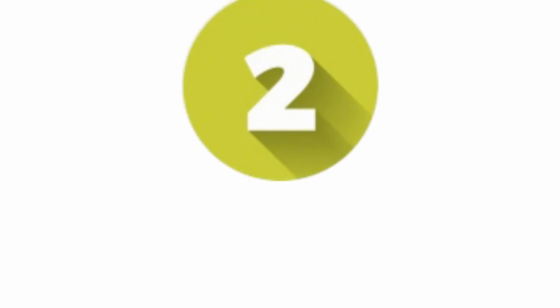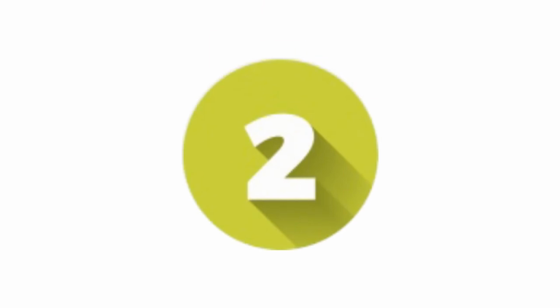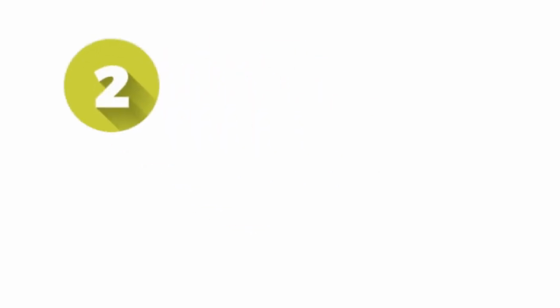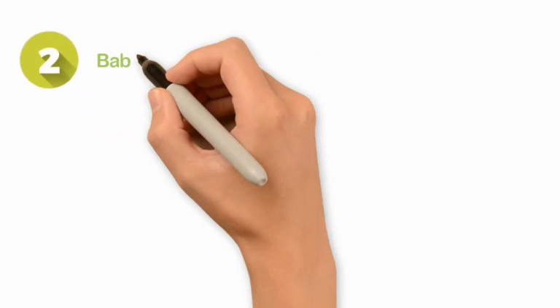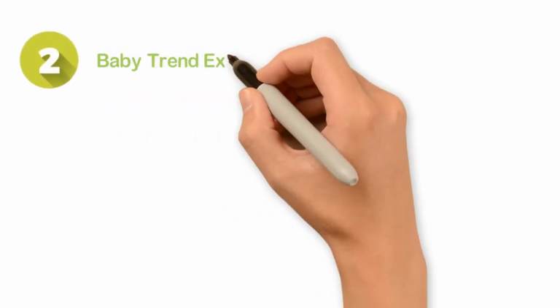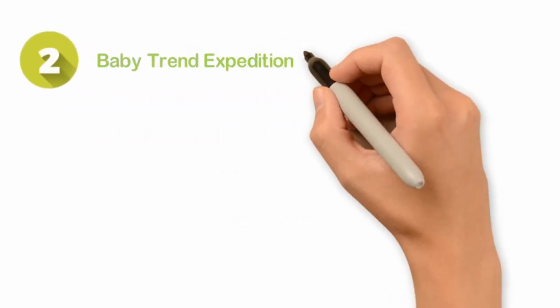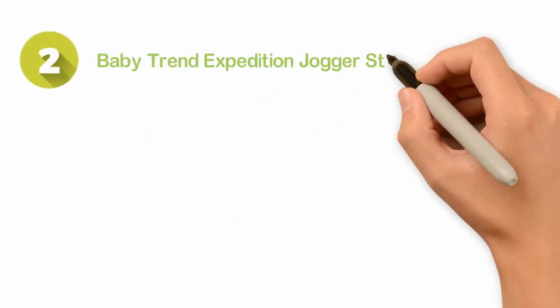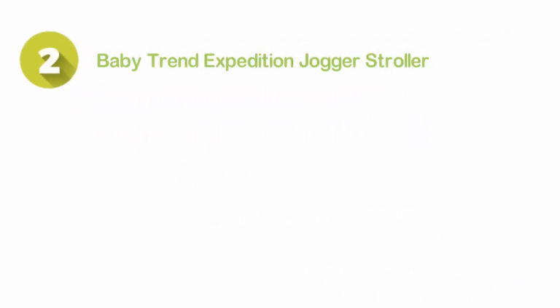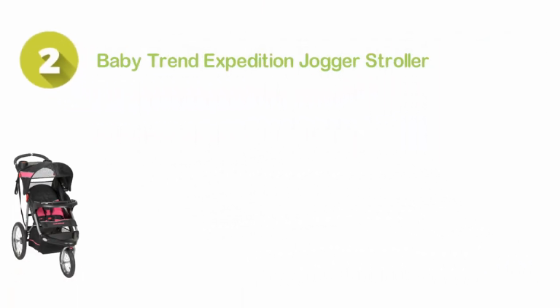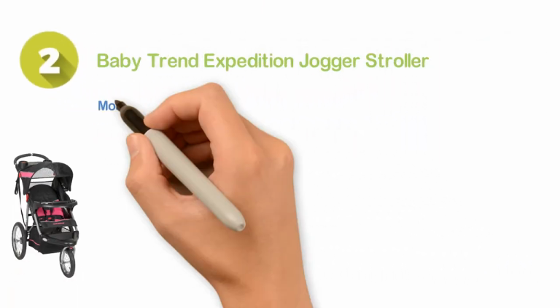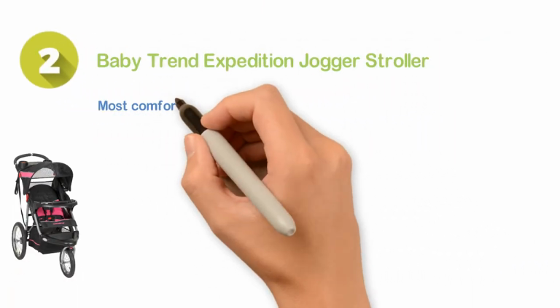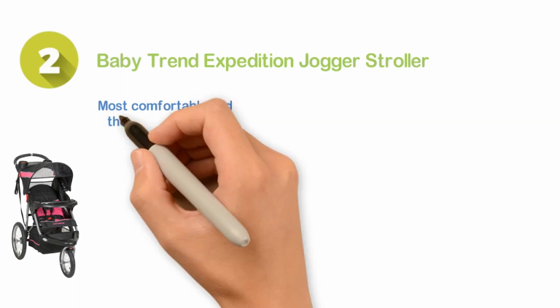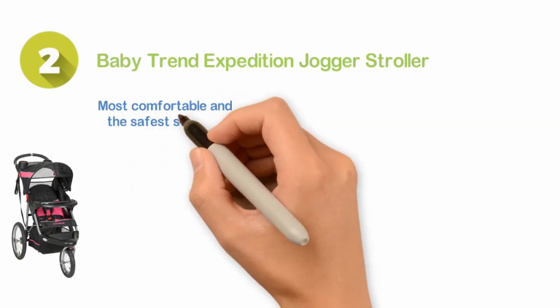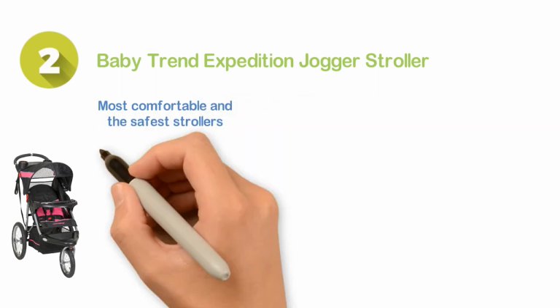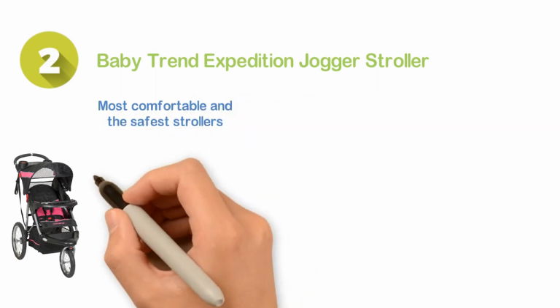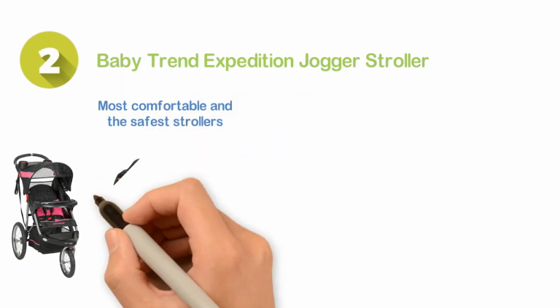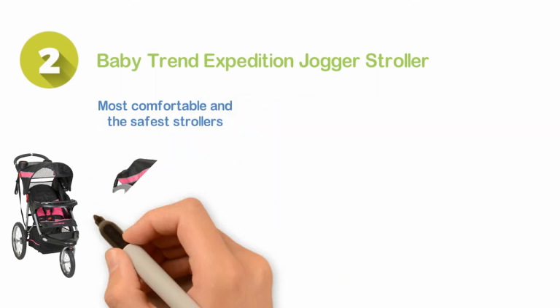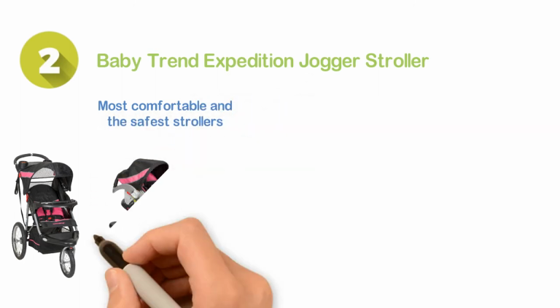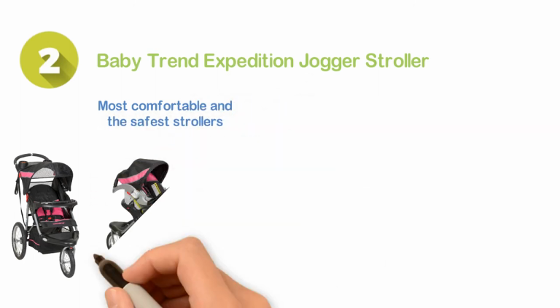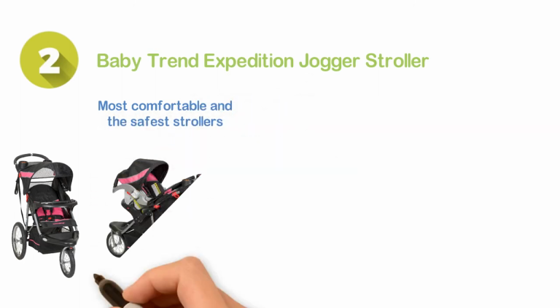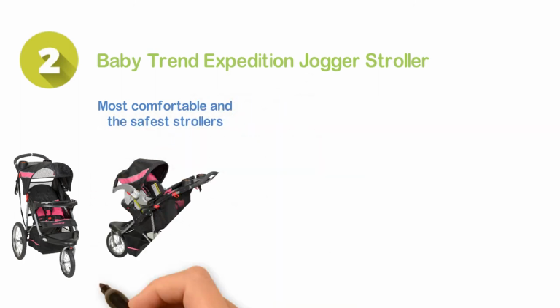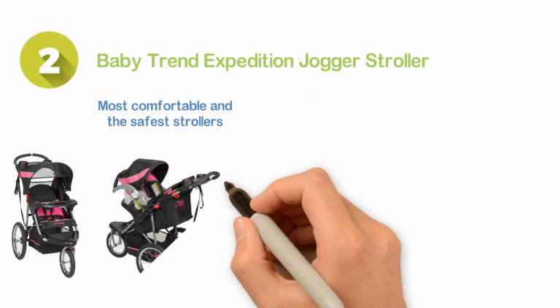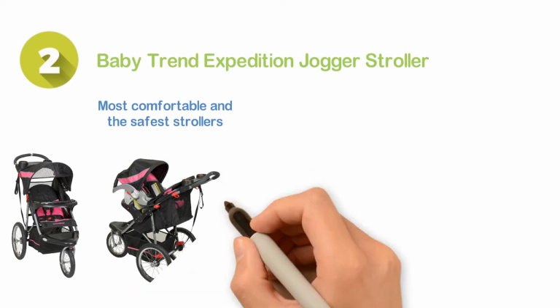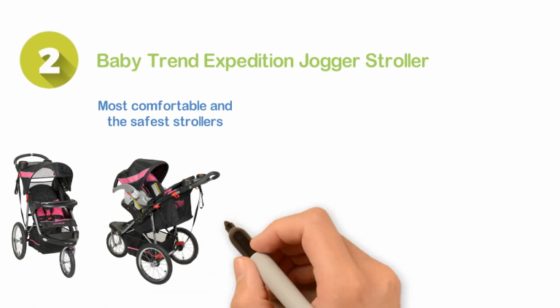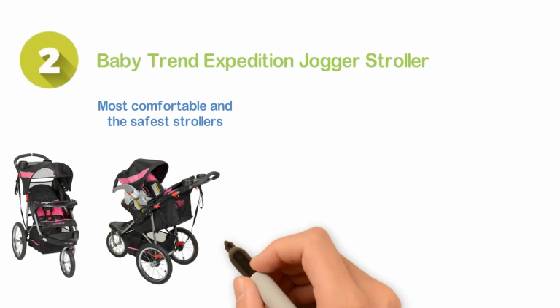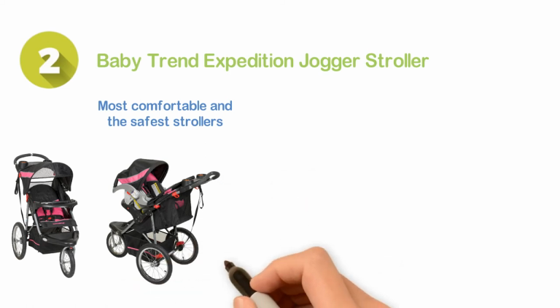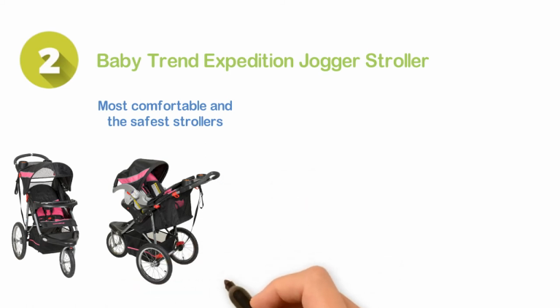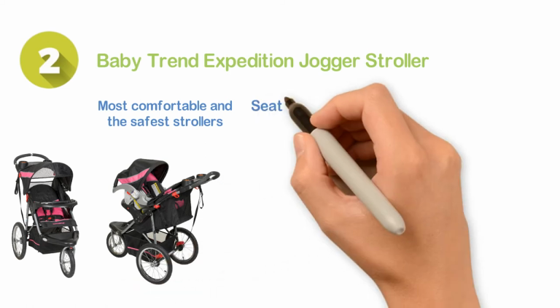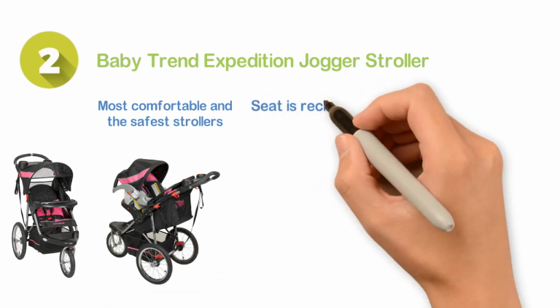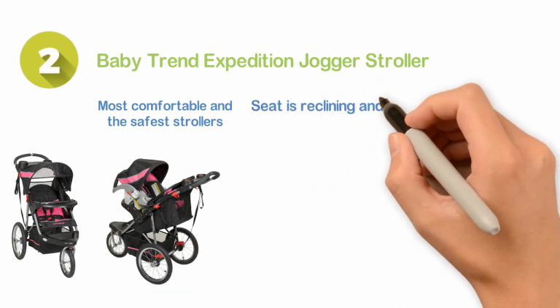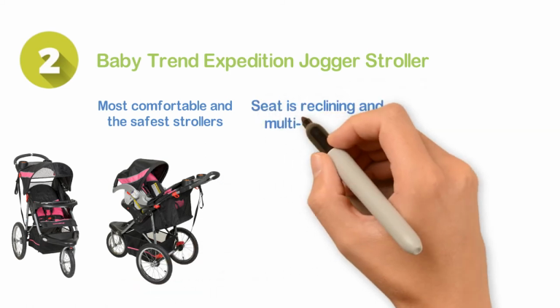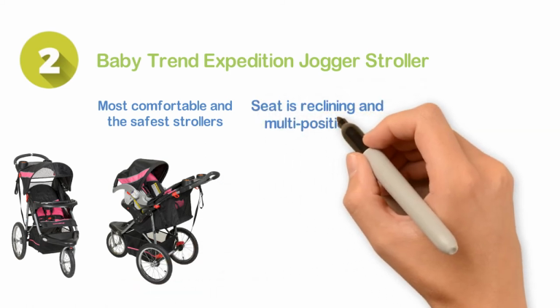Number 2: the Baby Trend Expedition Jogger Stroller — one of the most comfortable and safest strollers available on the market. The design with covered sunroof ratchets allows saving the babies from sun rays. The seat is reclining and multi-positioned.